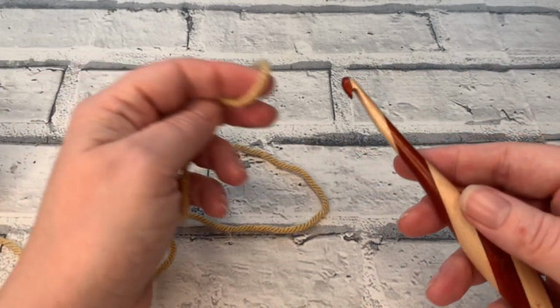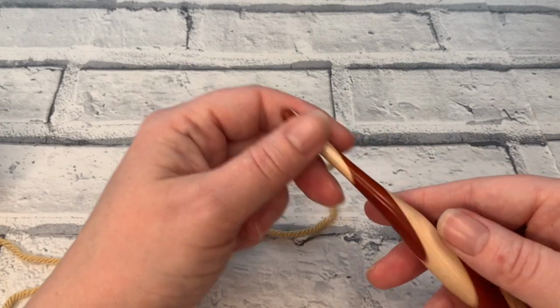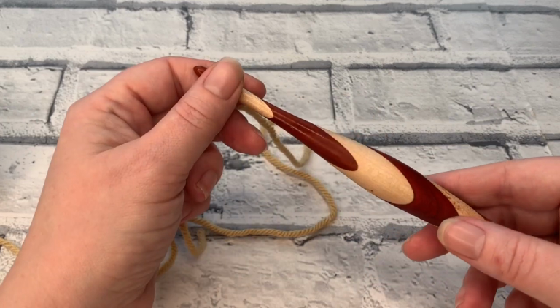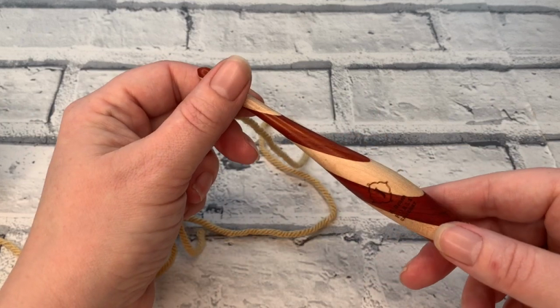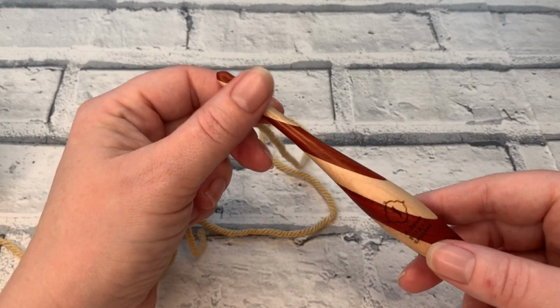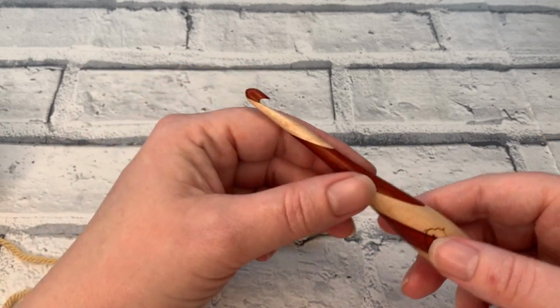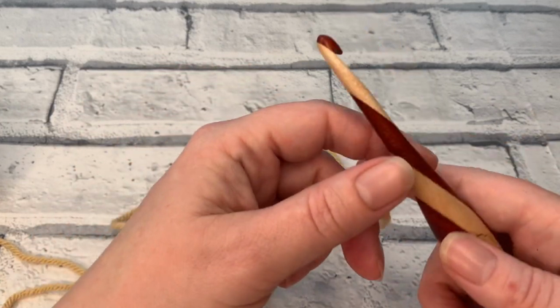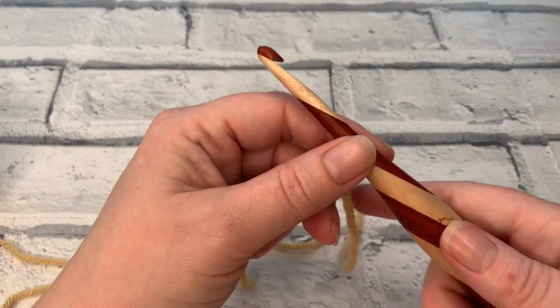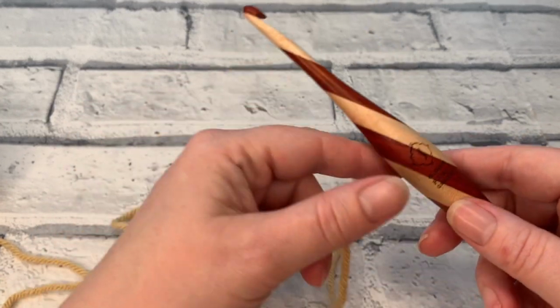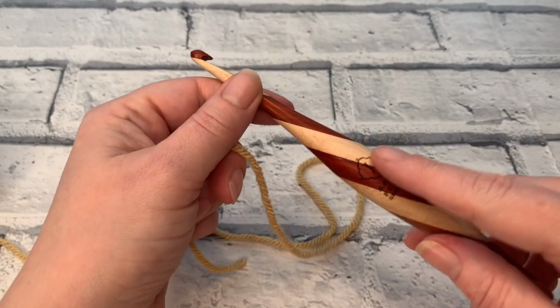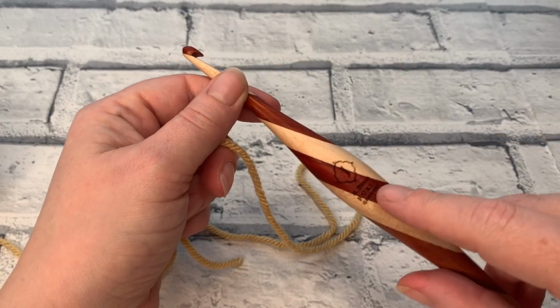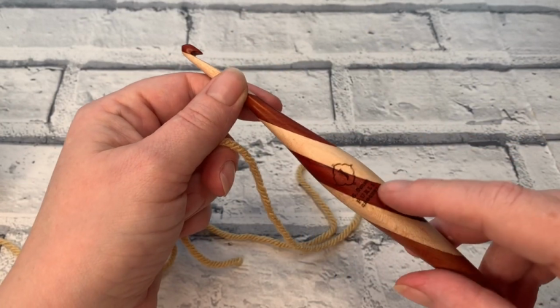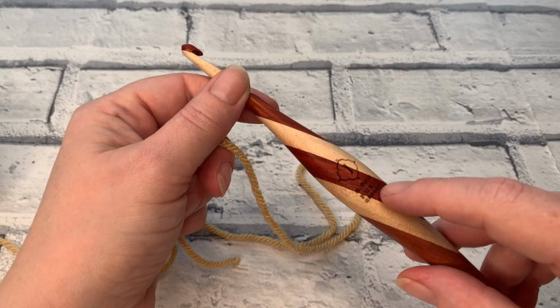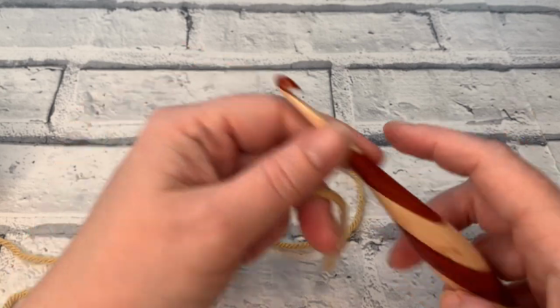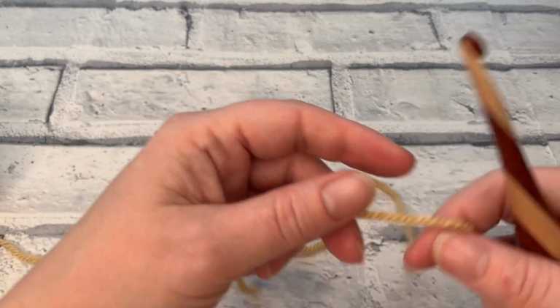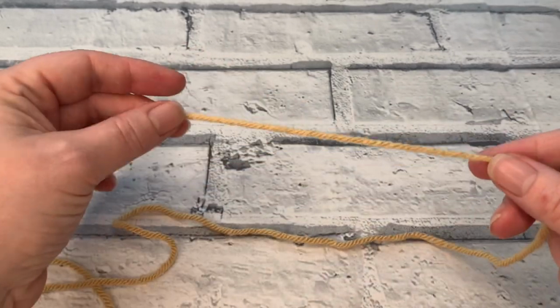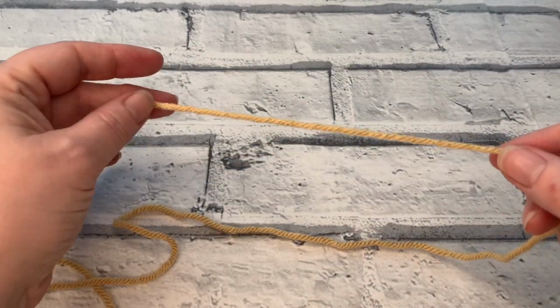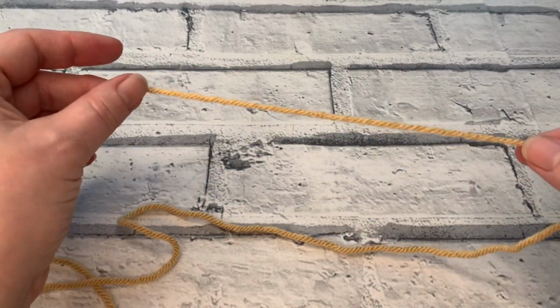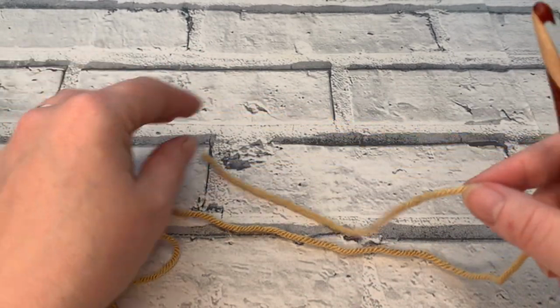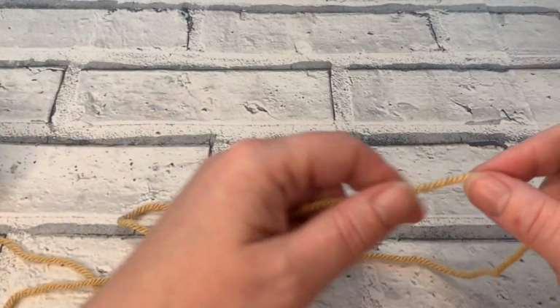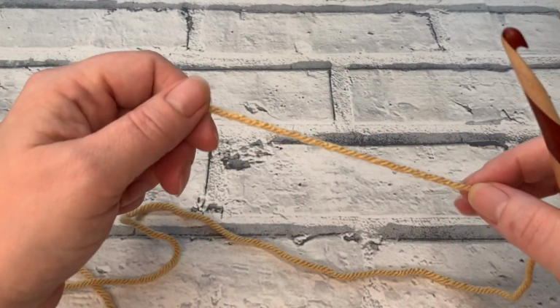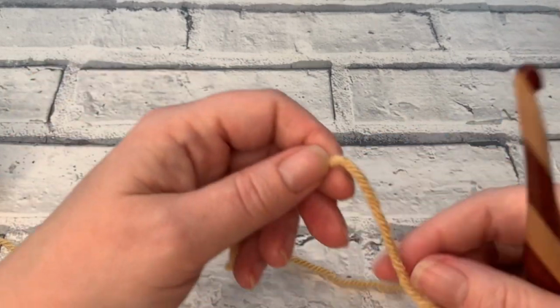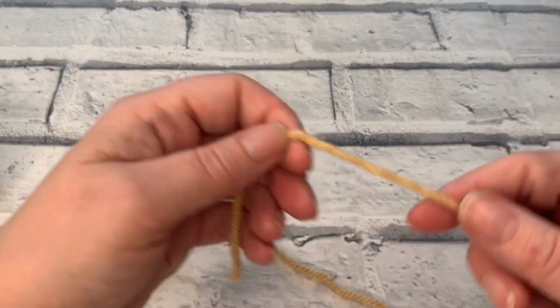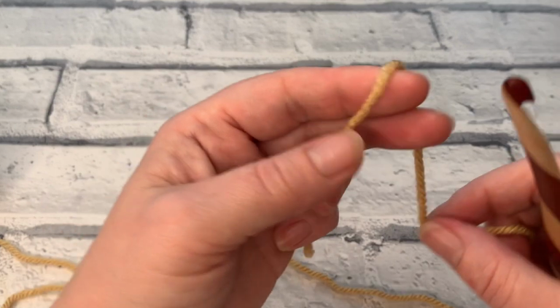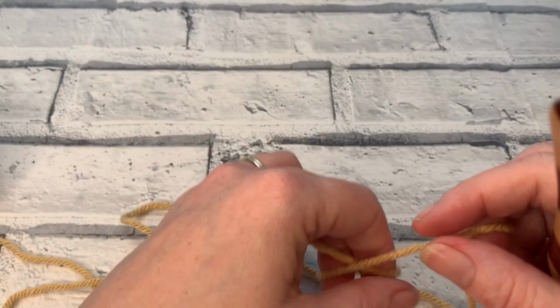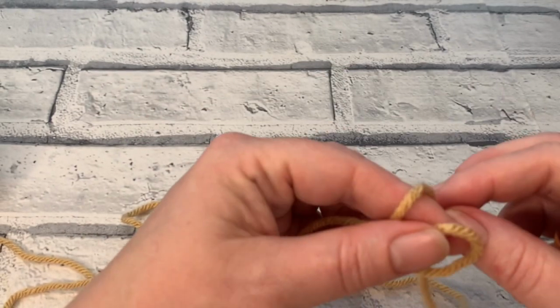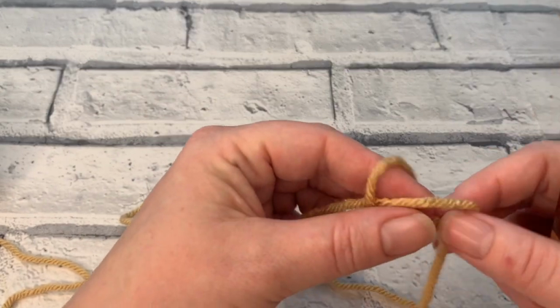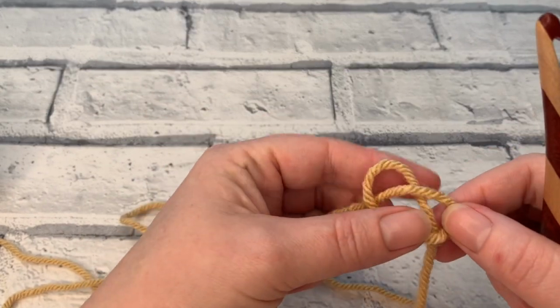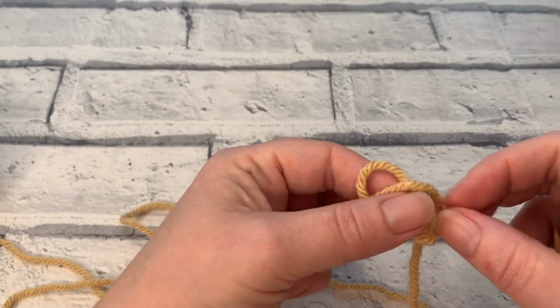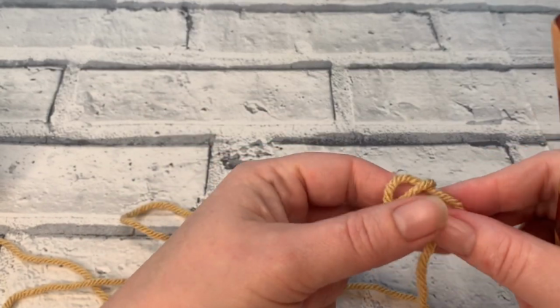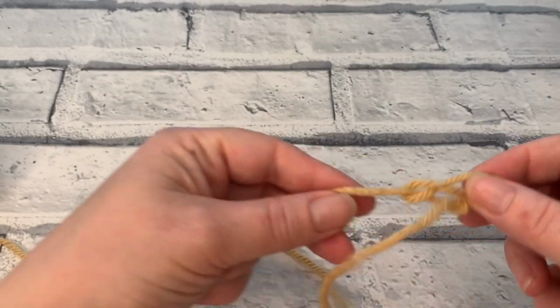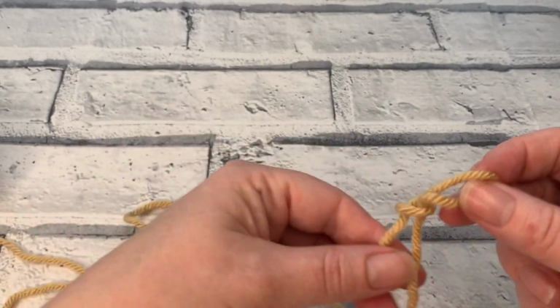Let's gather the materials we need to complete this crochet tutorial. I'm going to be using my six millimetre crochet hook with a chunky weight or bulky weight yarn, and we're just going to start by making a slip knot and popping that onto our hook.